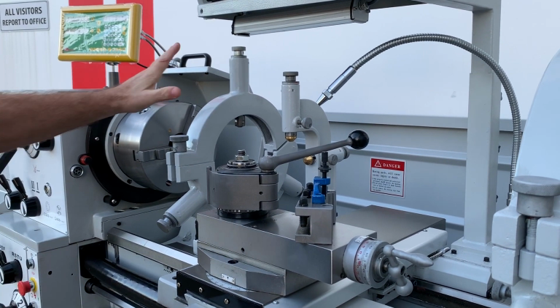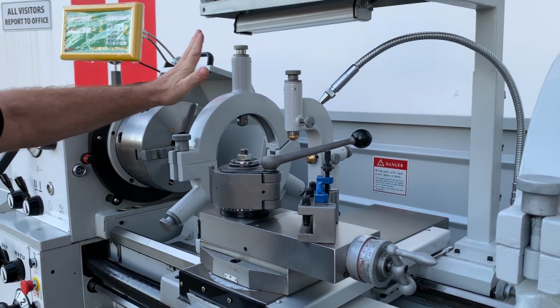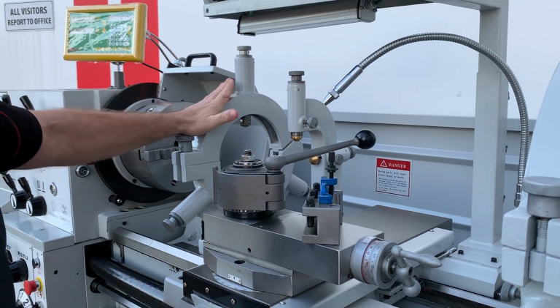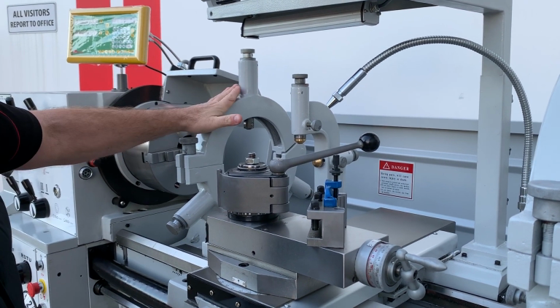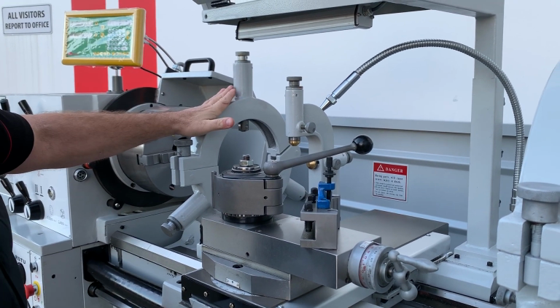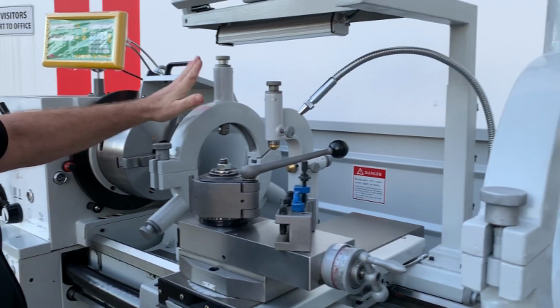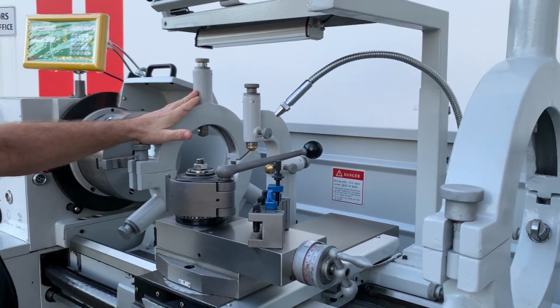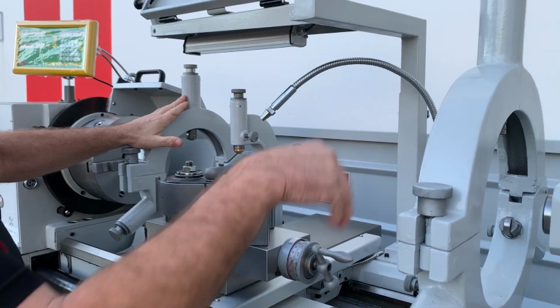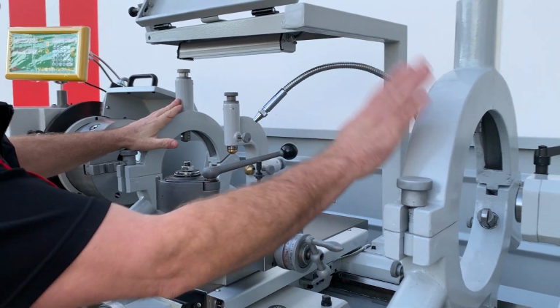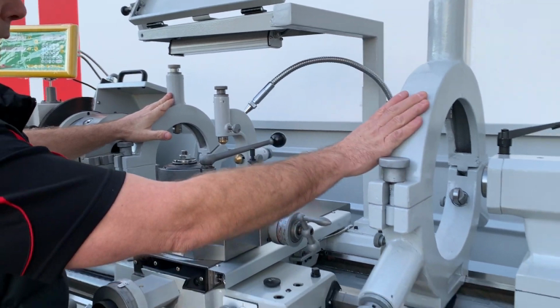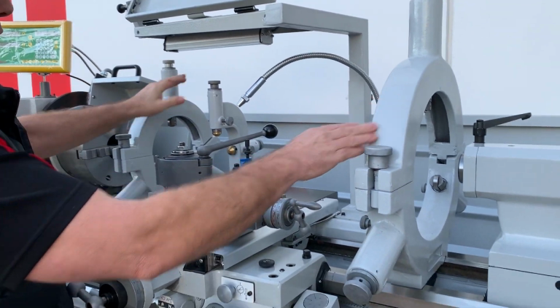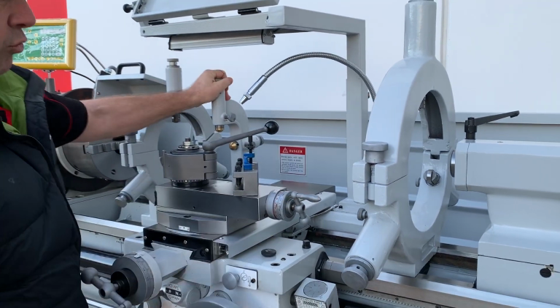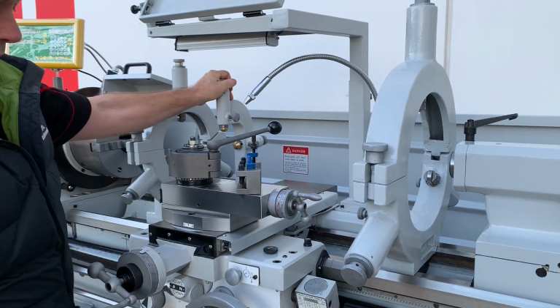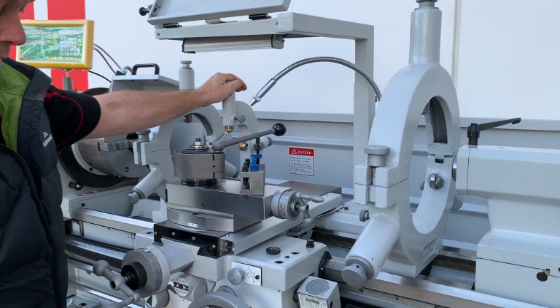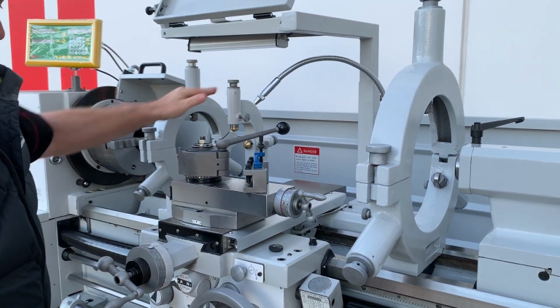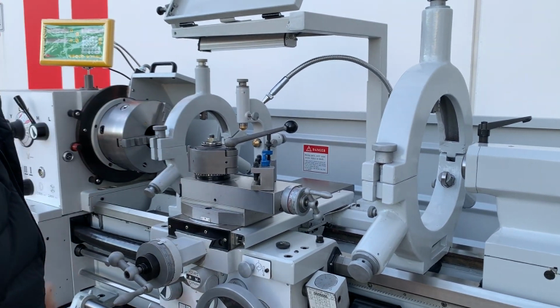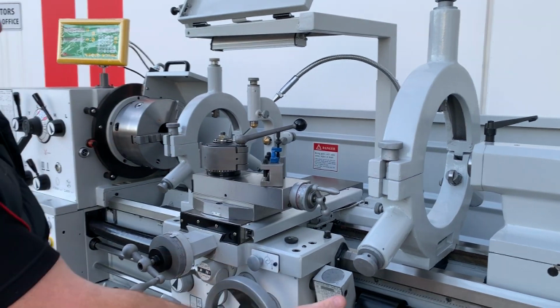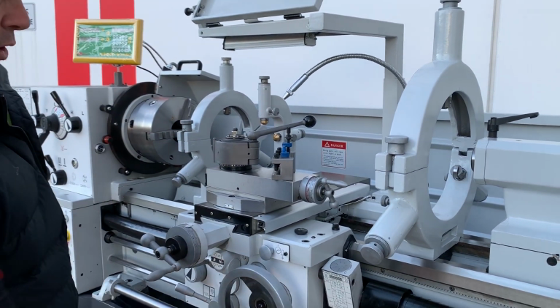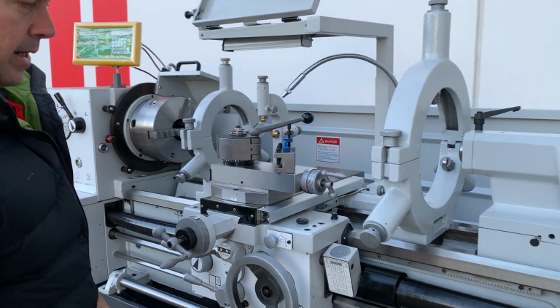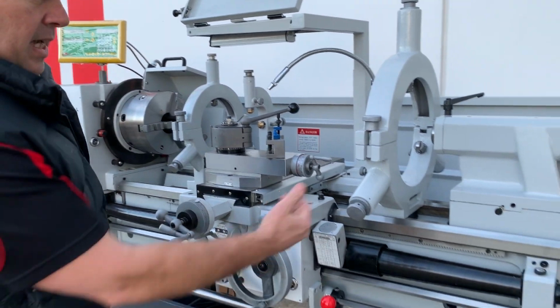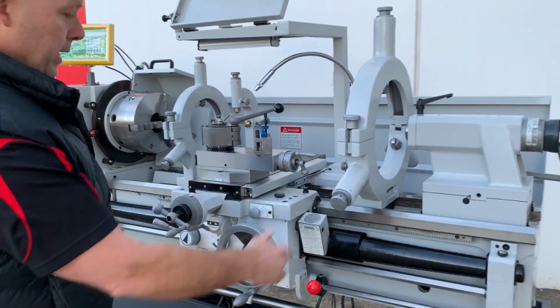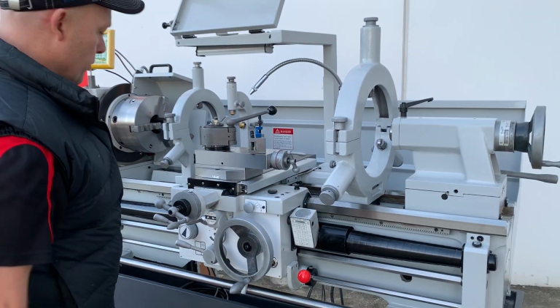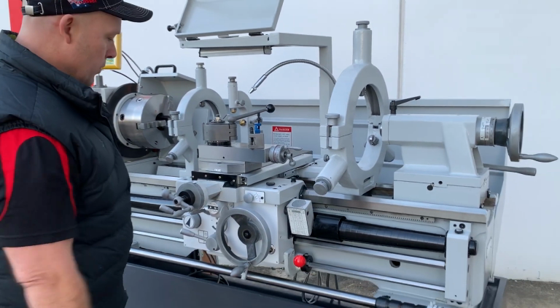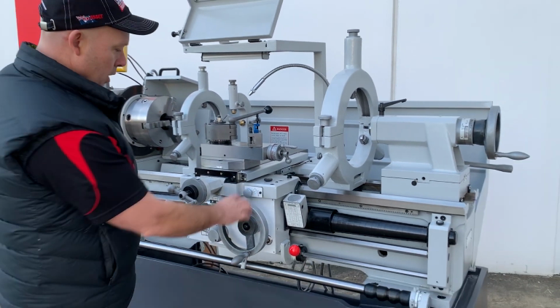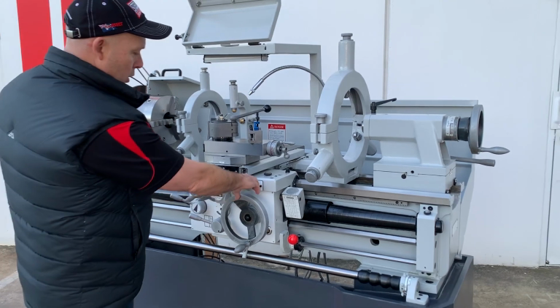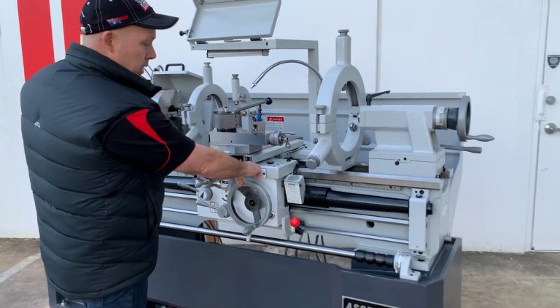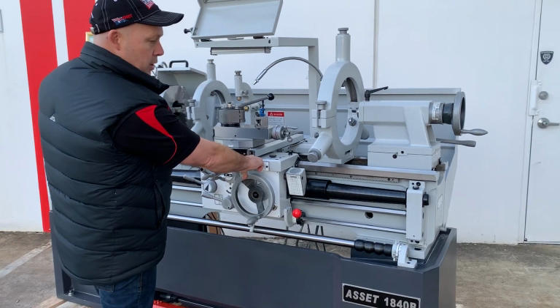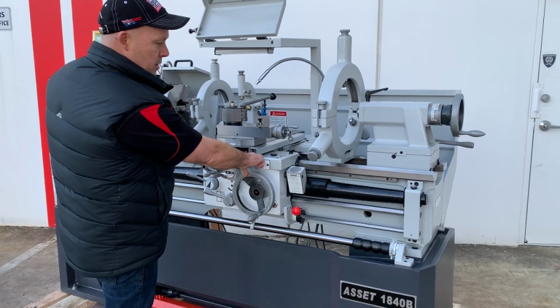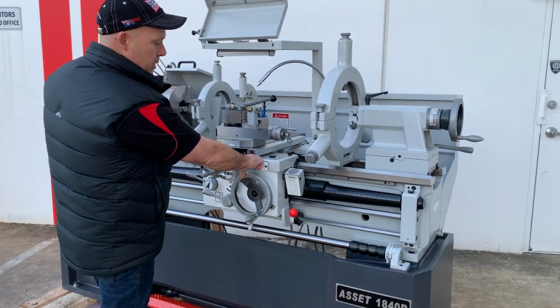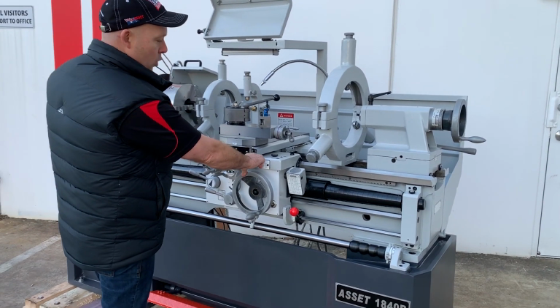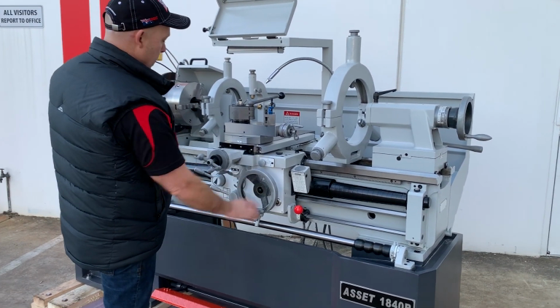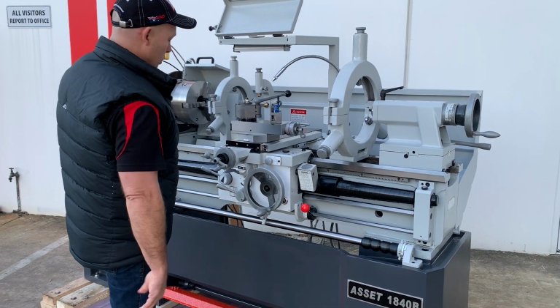We've also got two fixed steadies — one small, one large — and a travelling steady. Feed knockouts, covered lead screws, and a lubrication system set for lubrication.